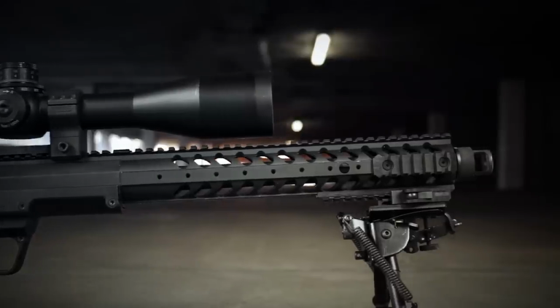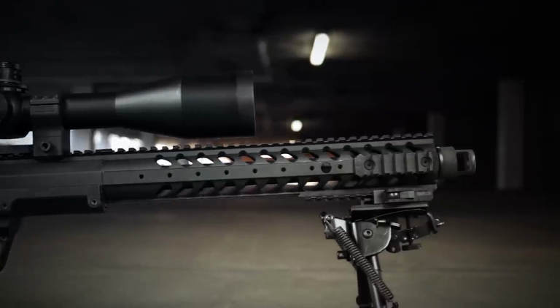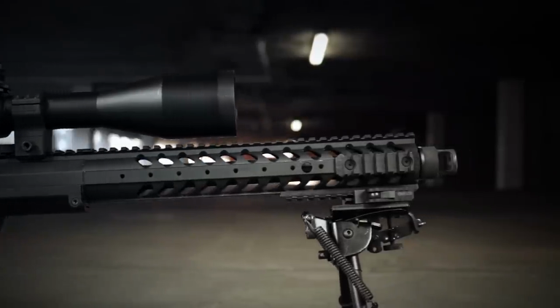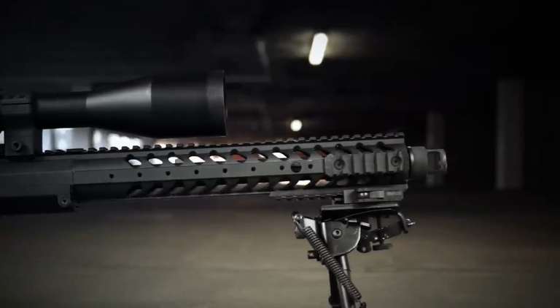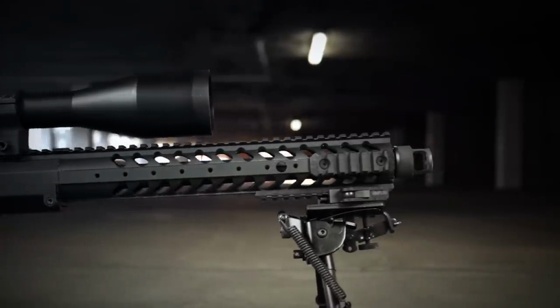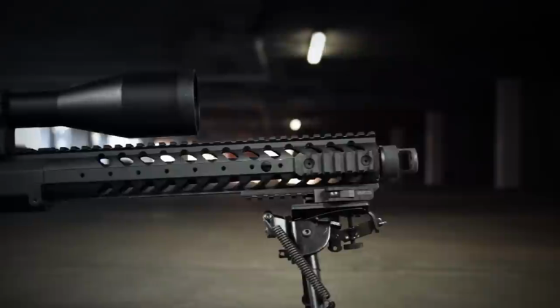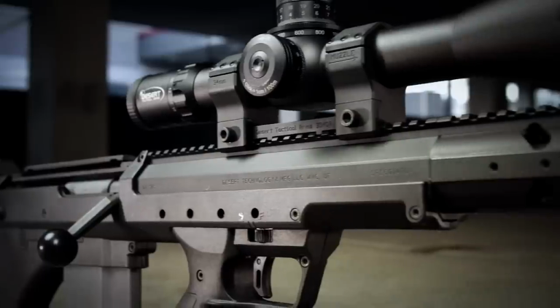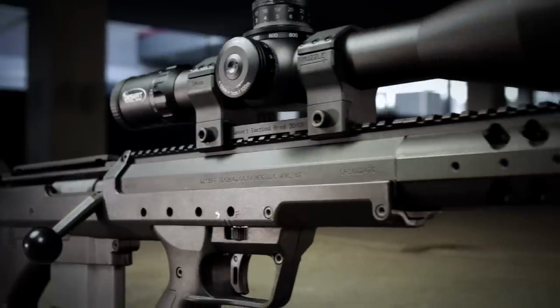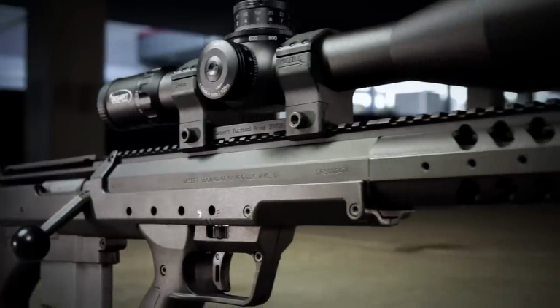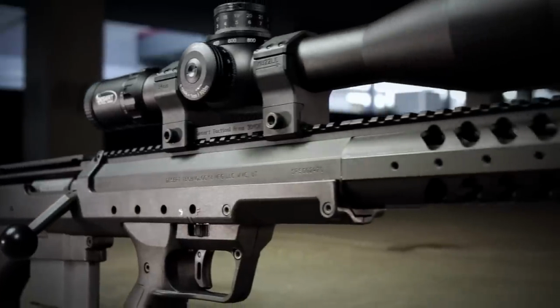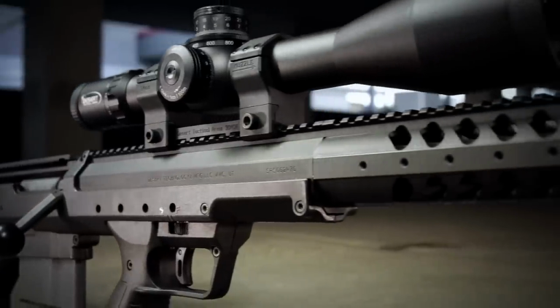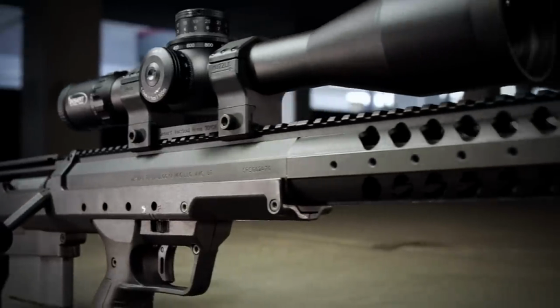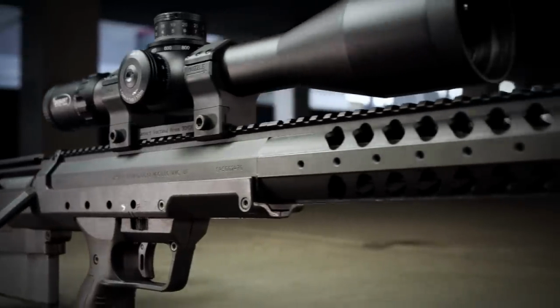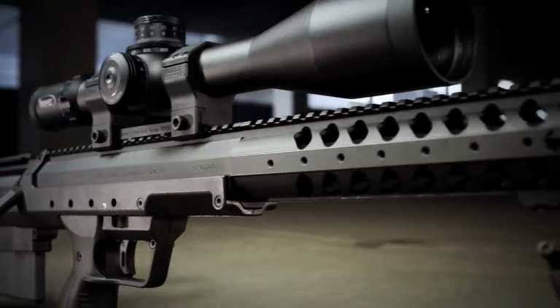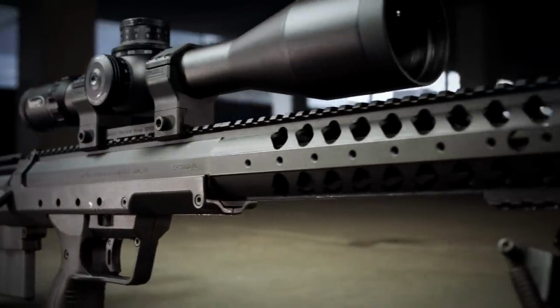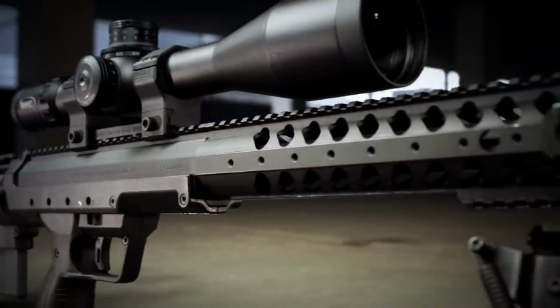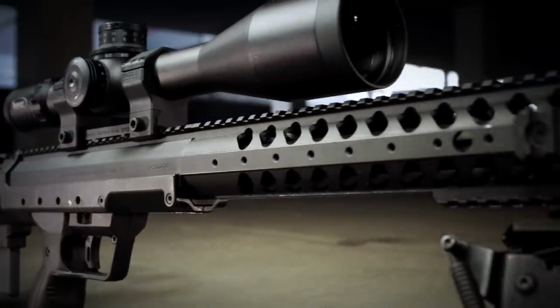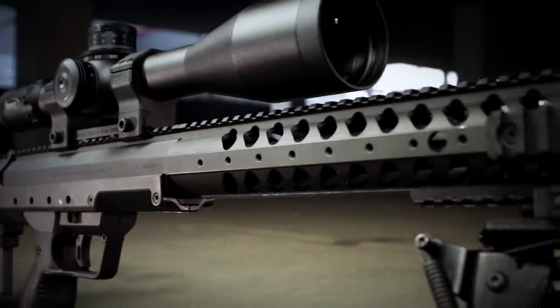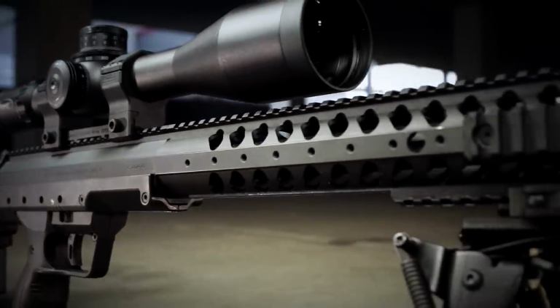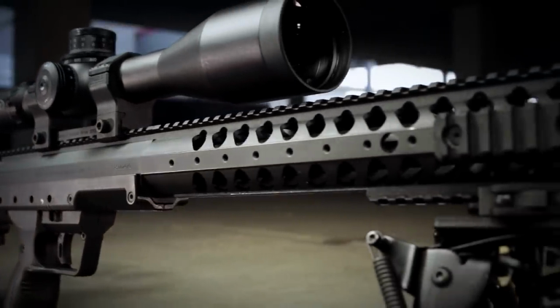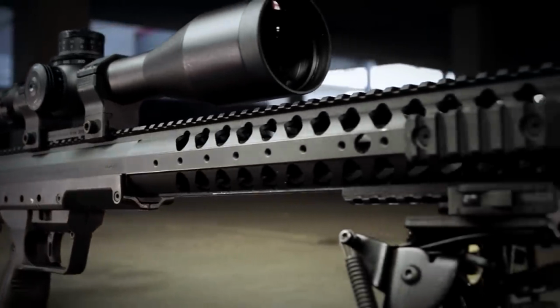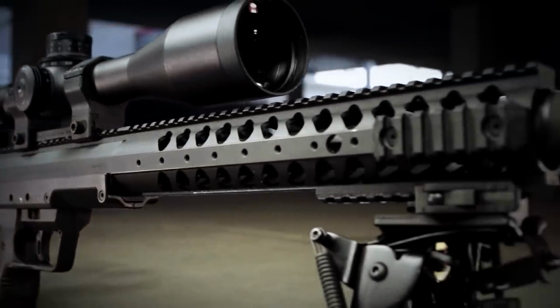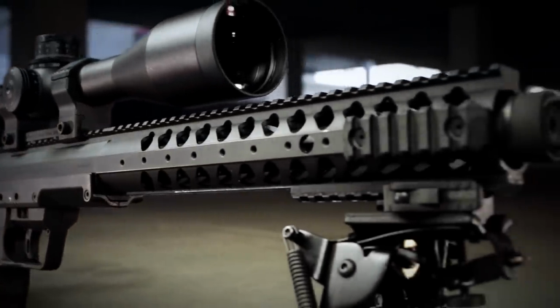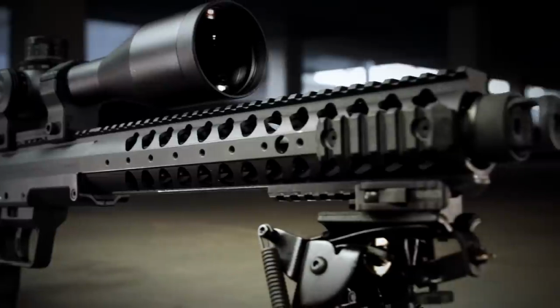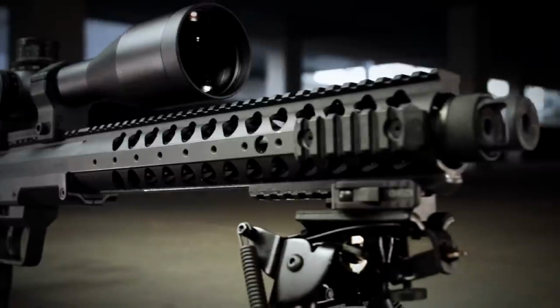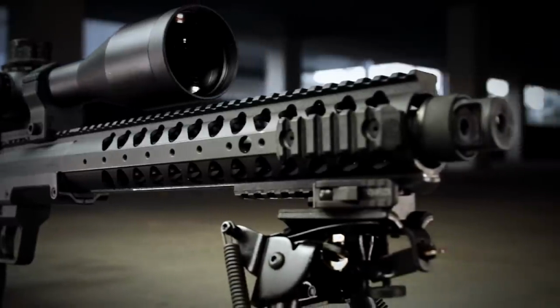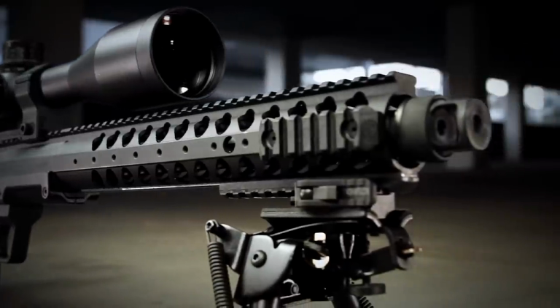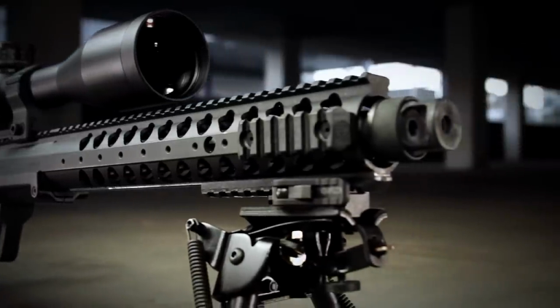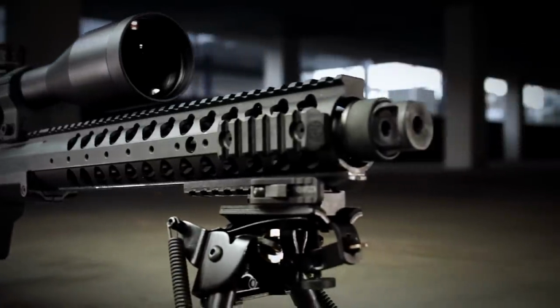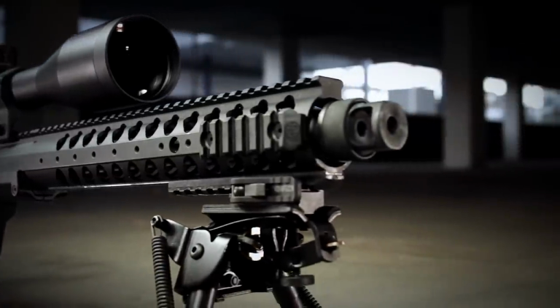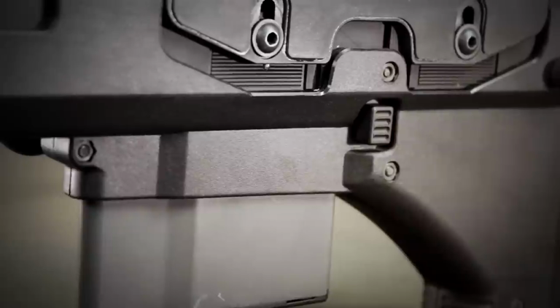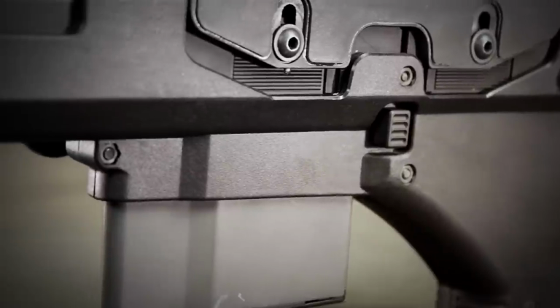The SRS-A1's forearm features a lightweight, streamlined handguard. The modular rail system shaves considerable weight and gives shooters more flexibility in configuring the rifle by placing rail sections only where needed.